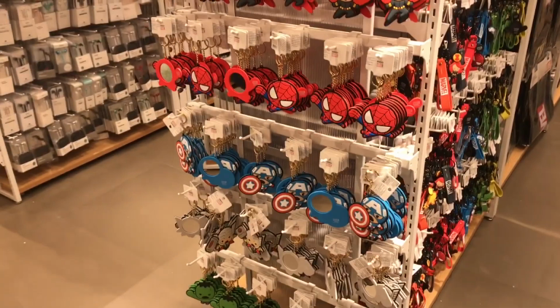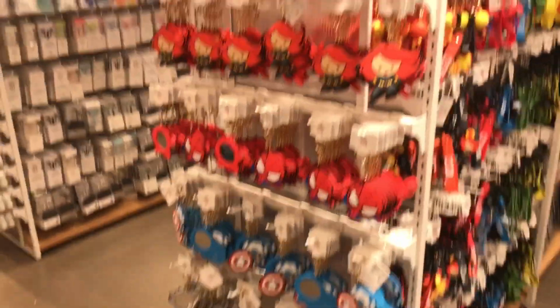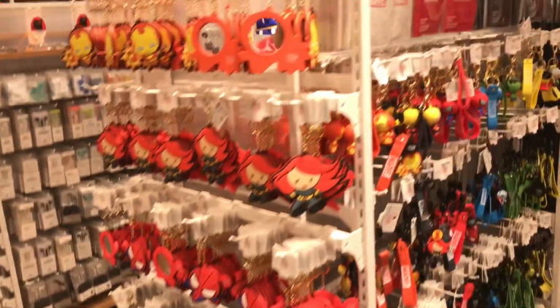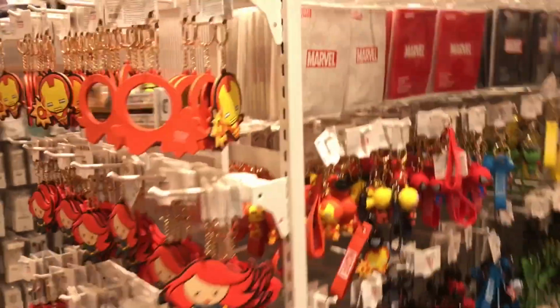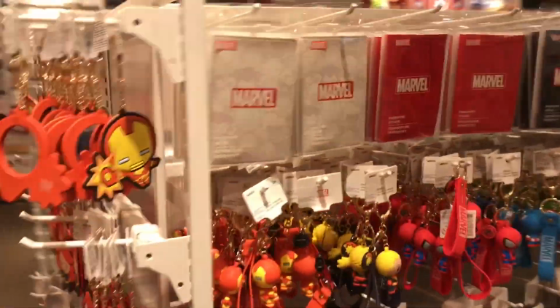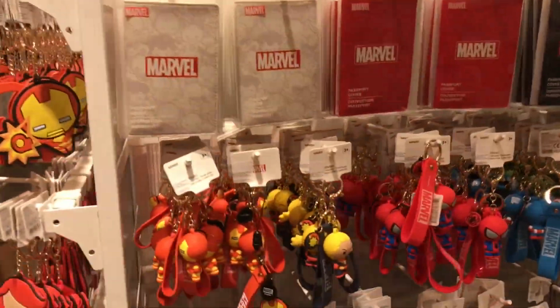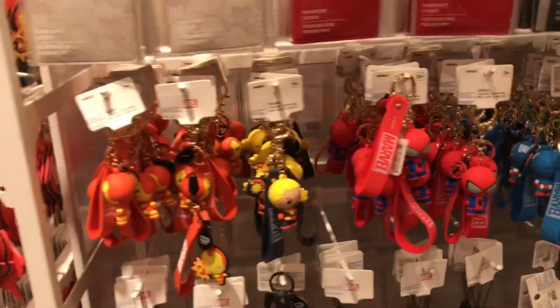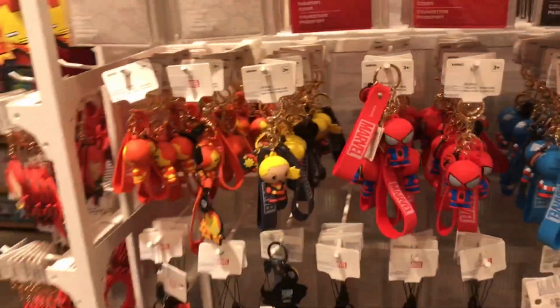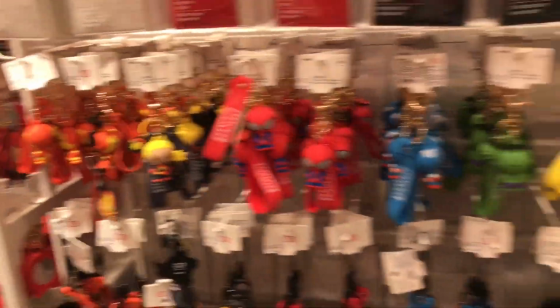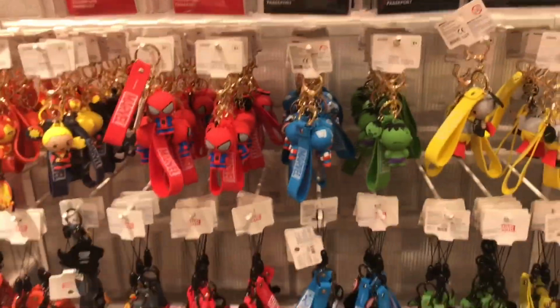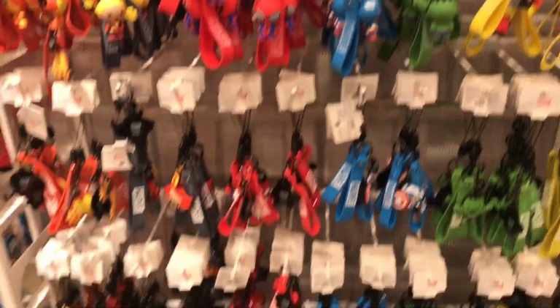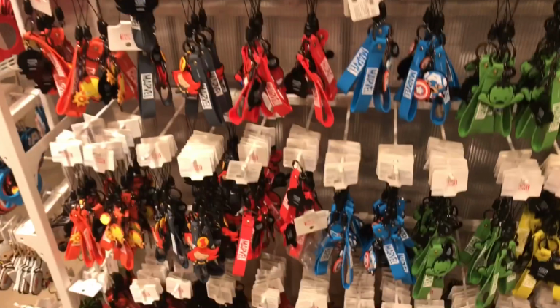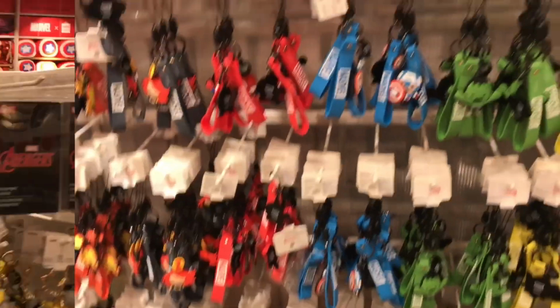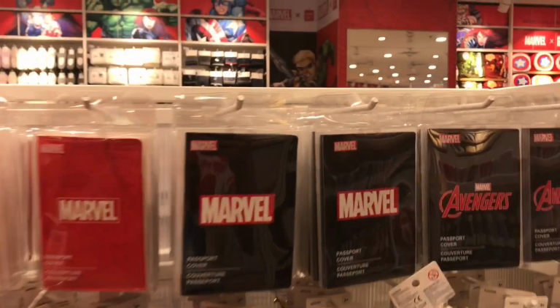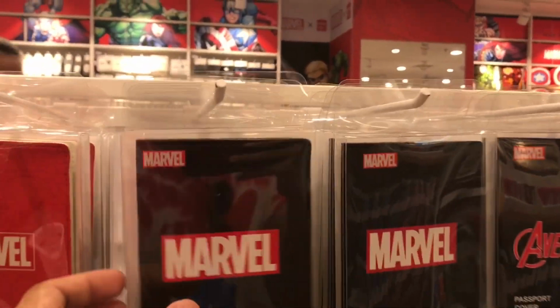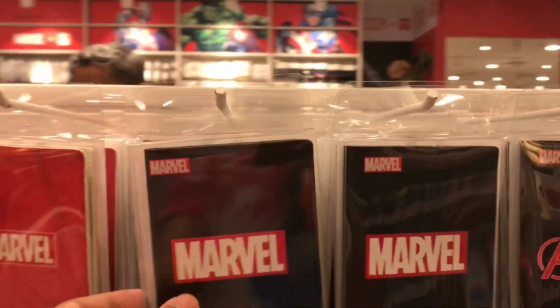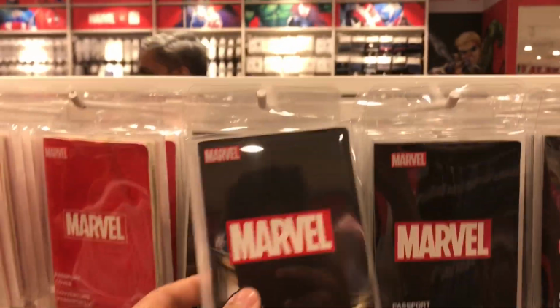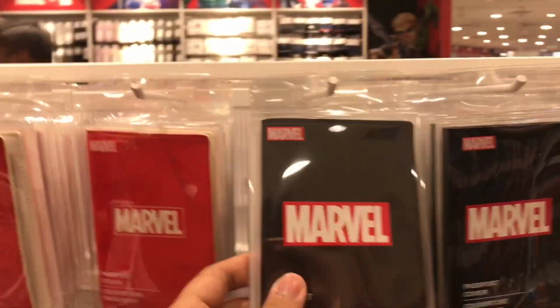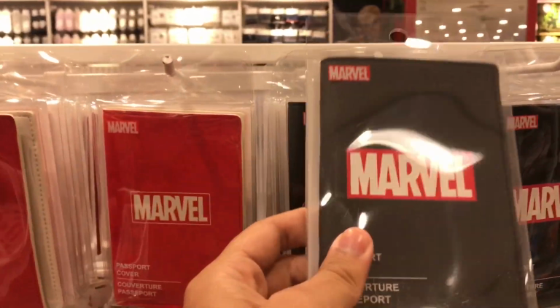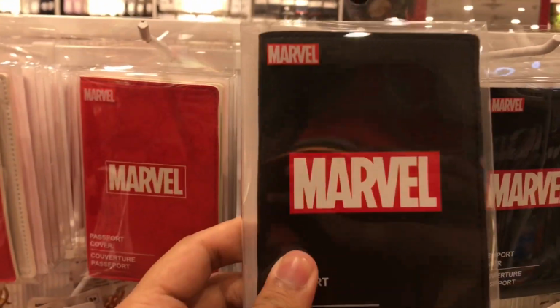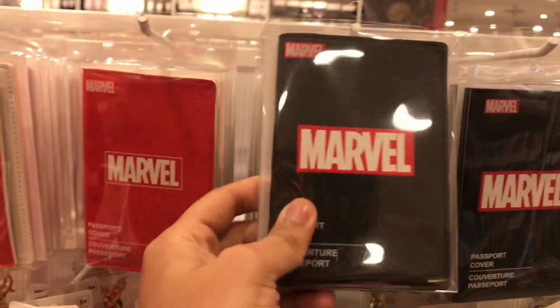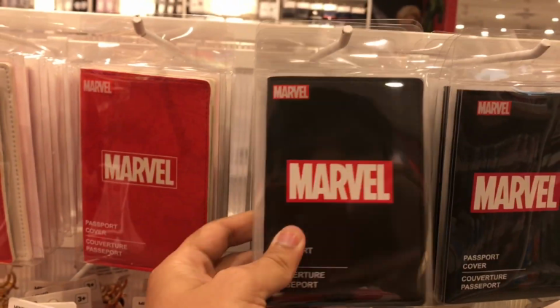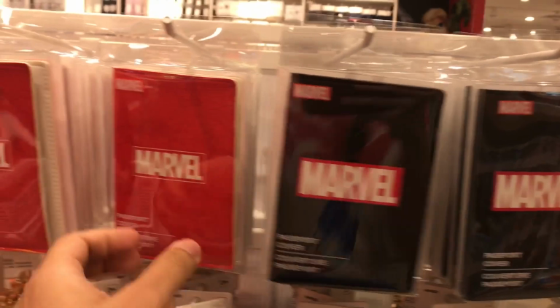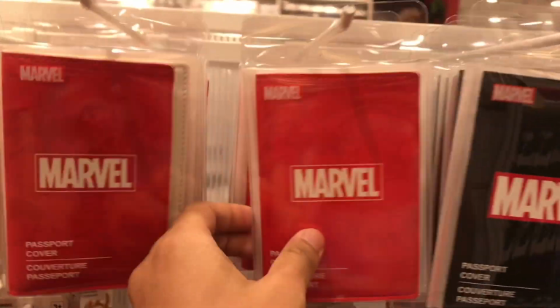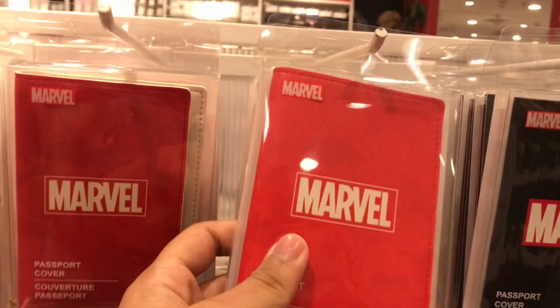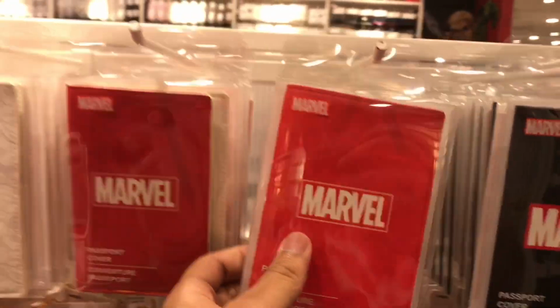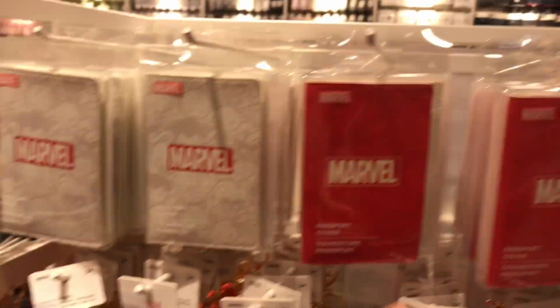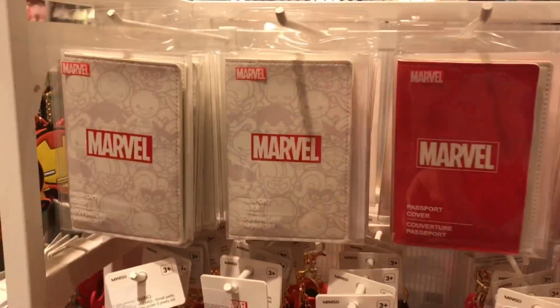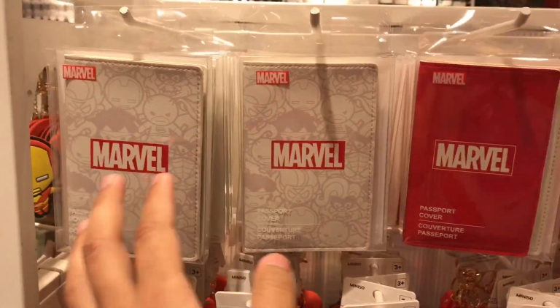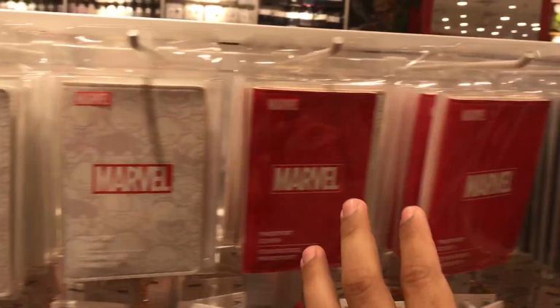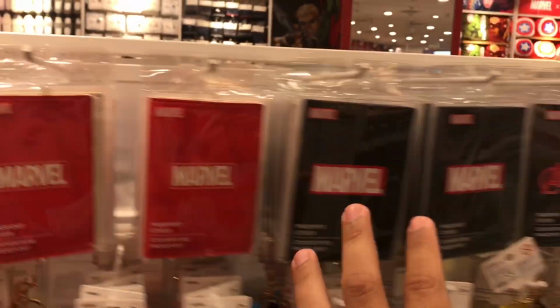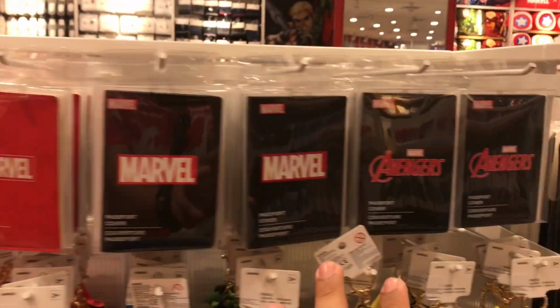Marvel key chains, some different designs of the key chains. Passport covers — and this I am definitely taking for myself. I will take 15 minutes just to decide which one I should take, because all the designs are that attractive.